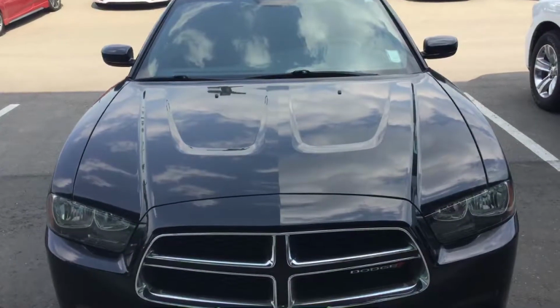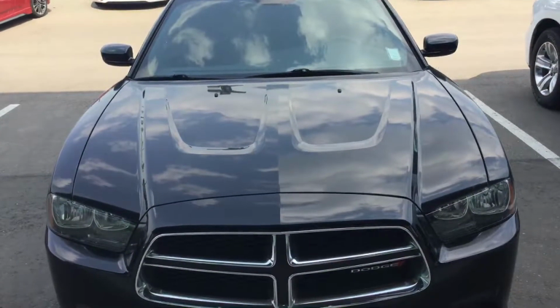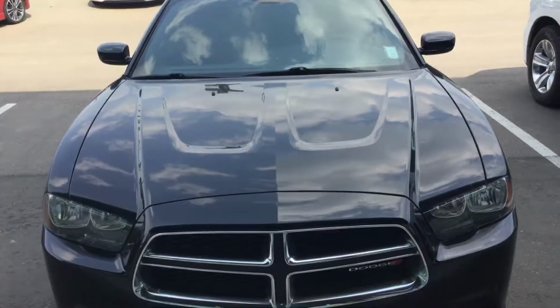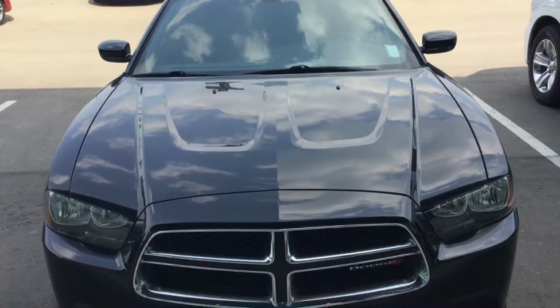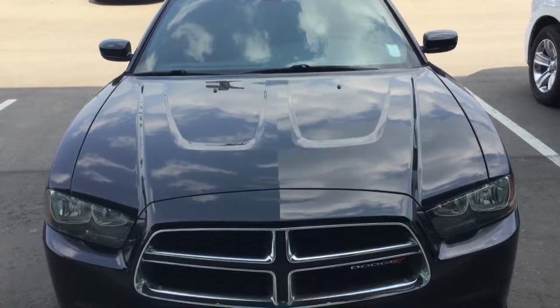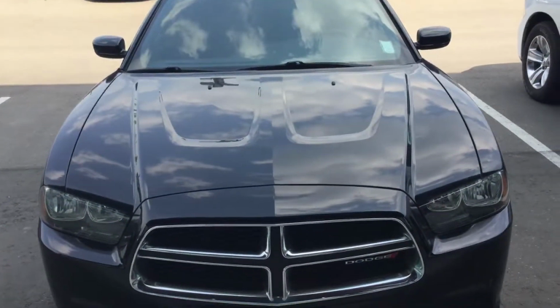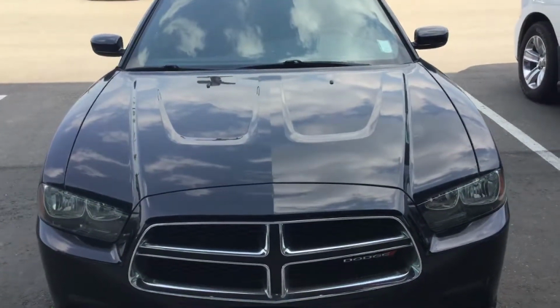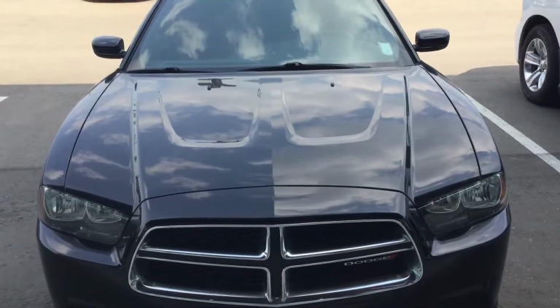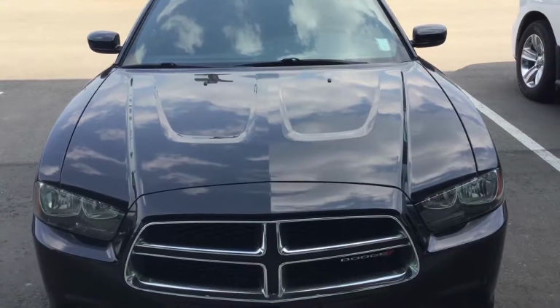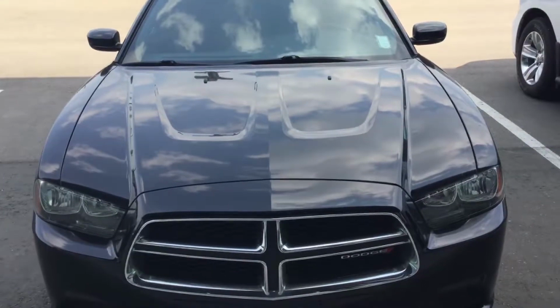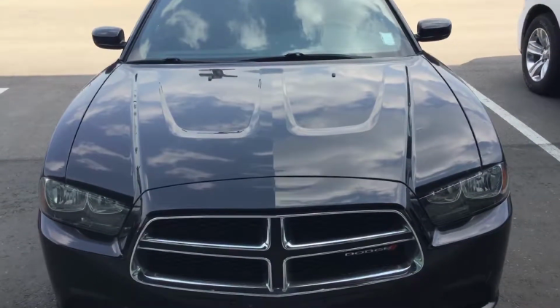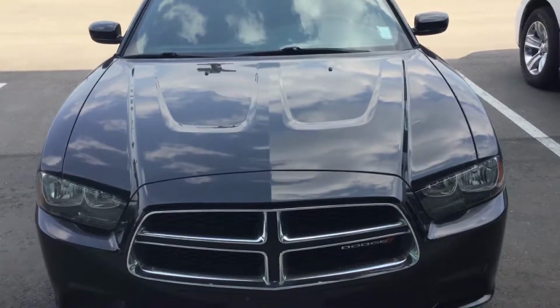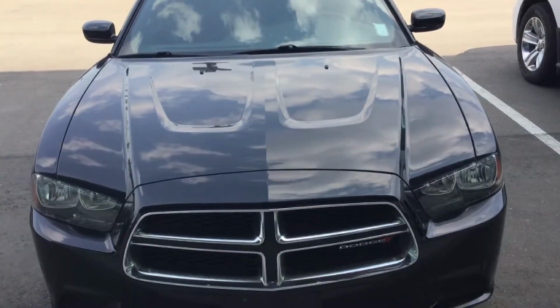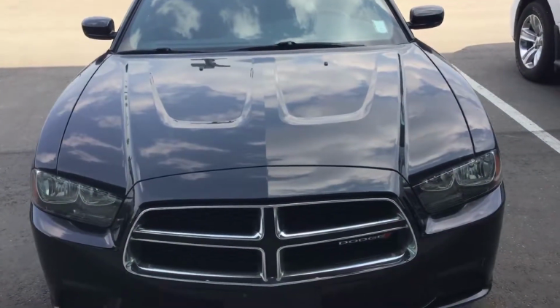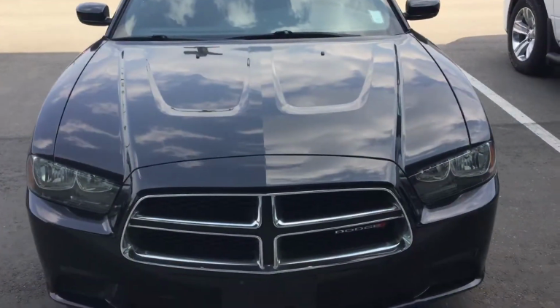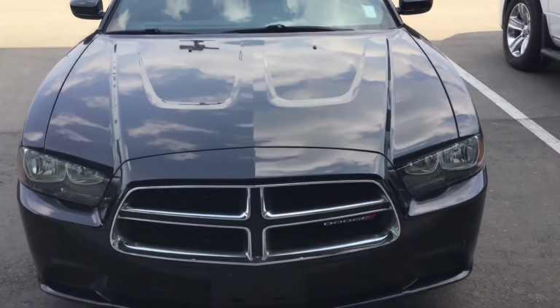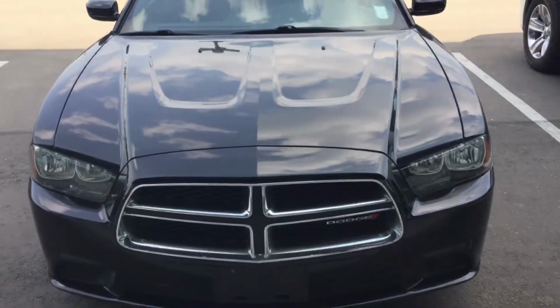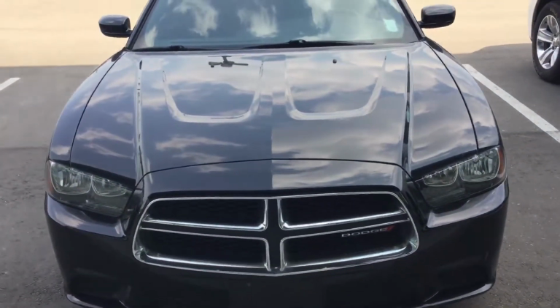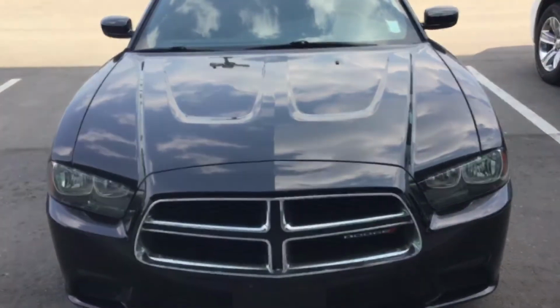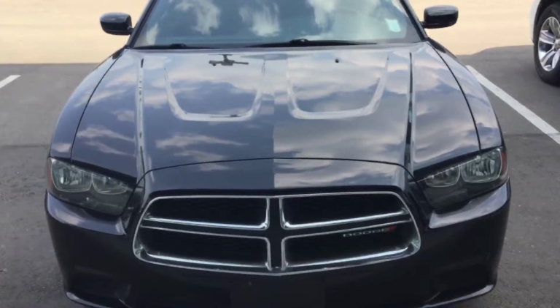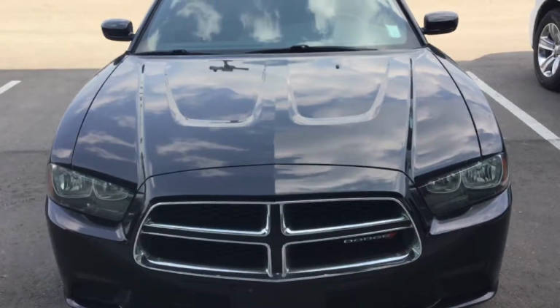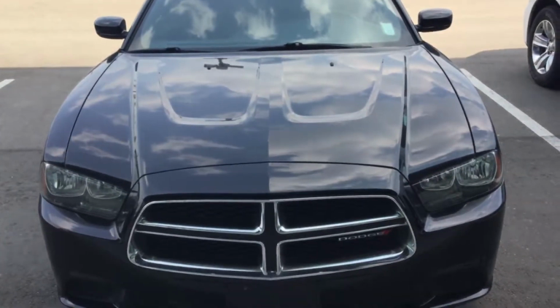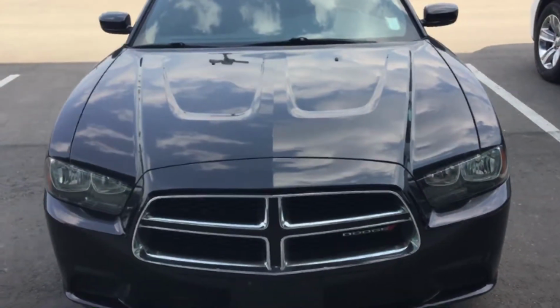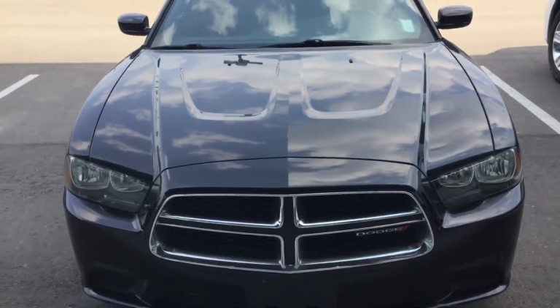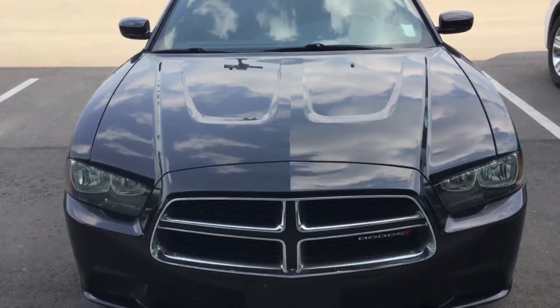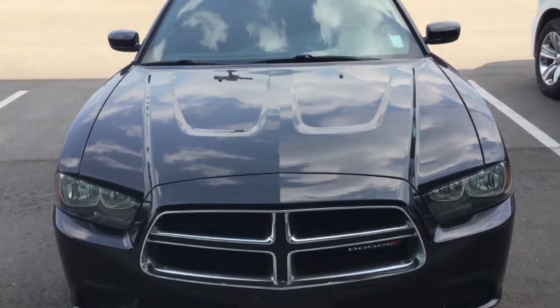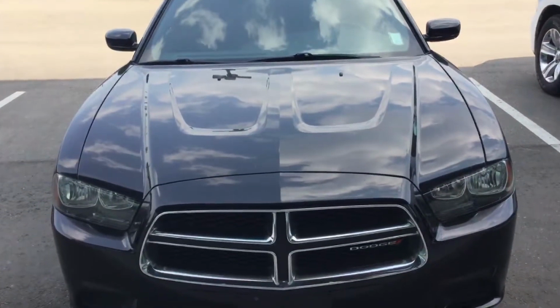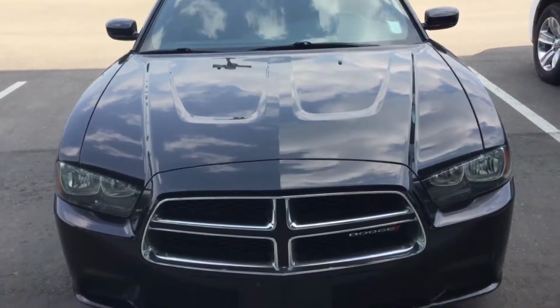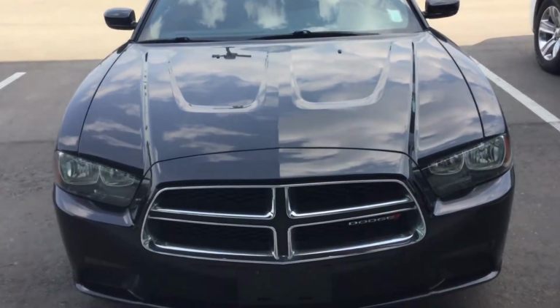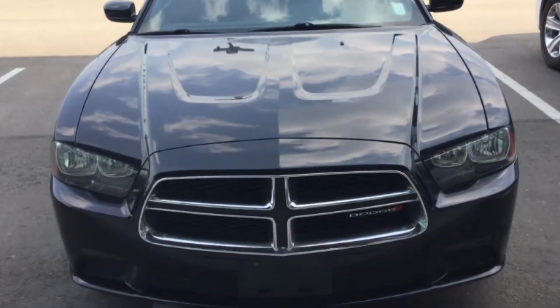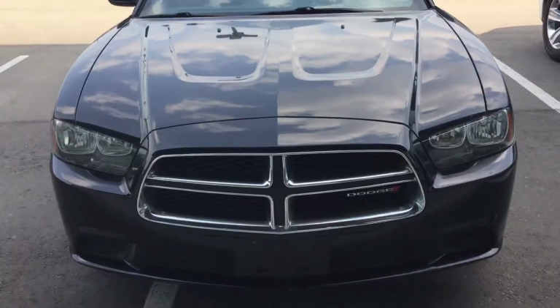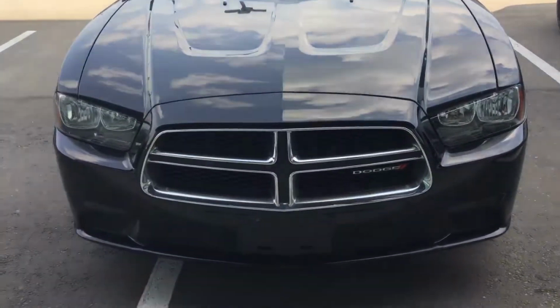Hi Diego, thanks for your inquiry for the Charger. This is Mike from River City Hyundai. I'm going to do a quick video here for the vehicle and then we'll go for a 360 tour of the vehicle.